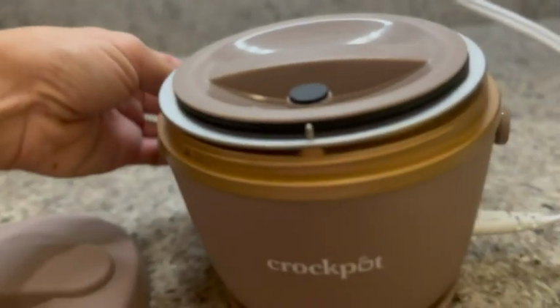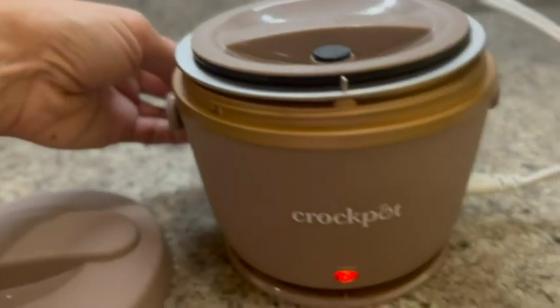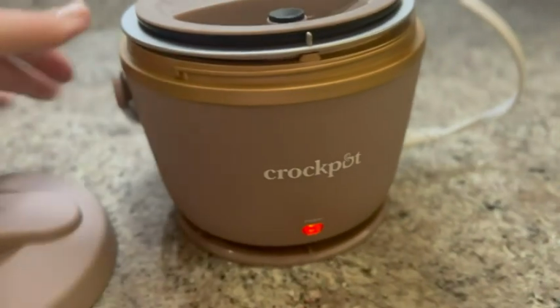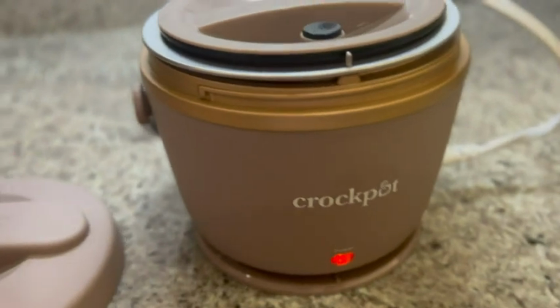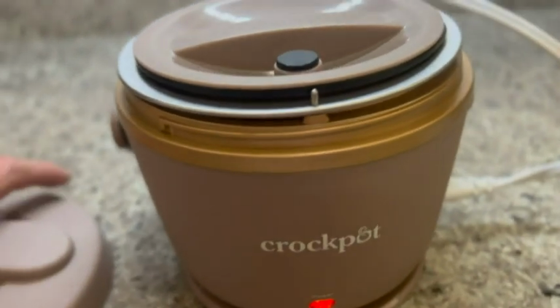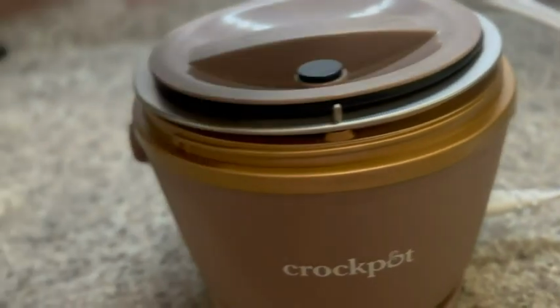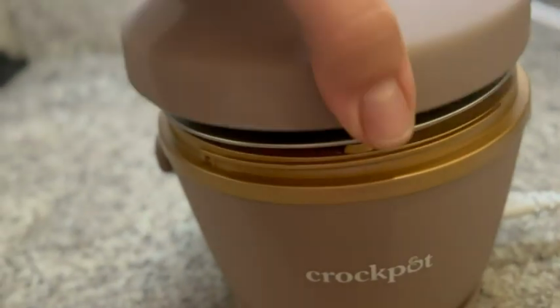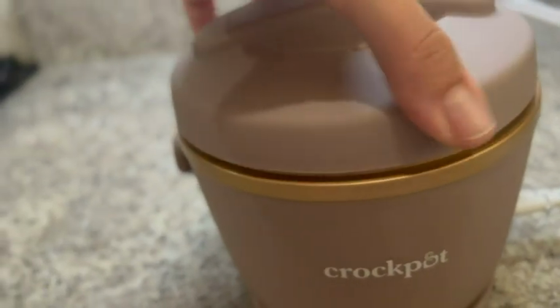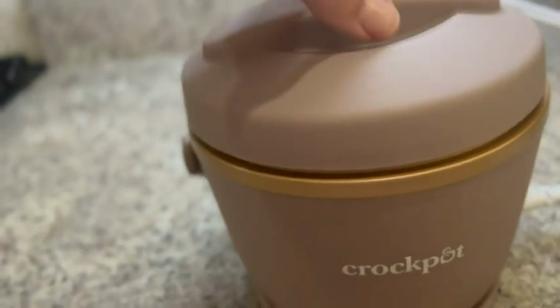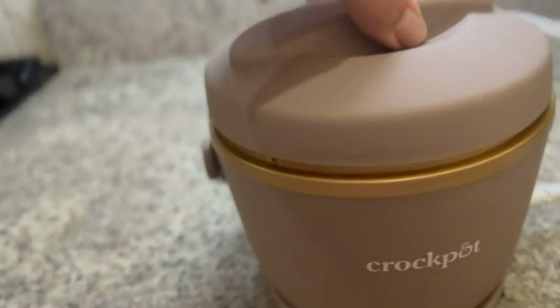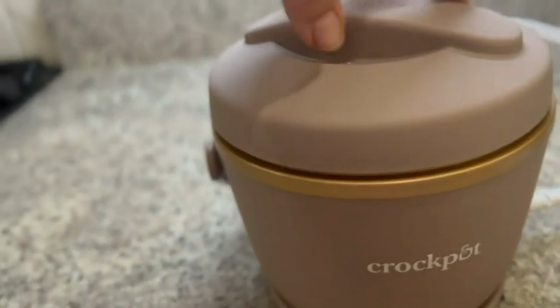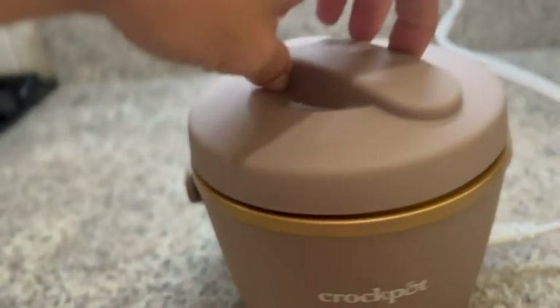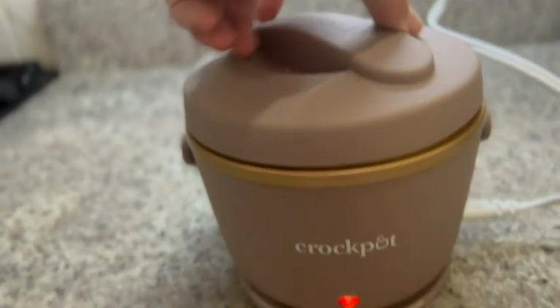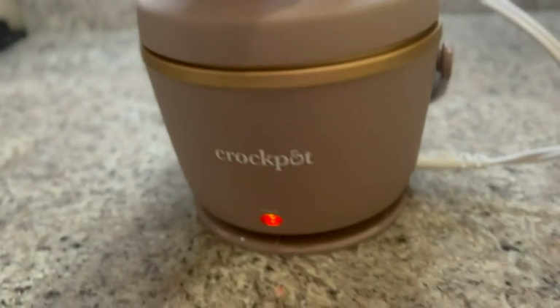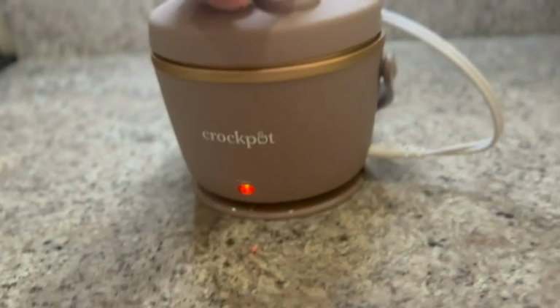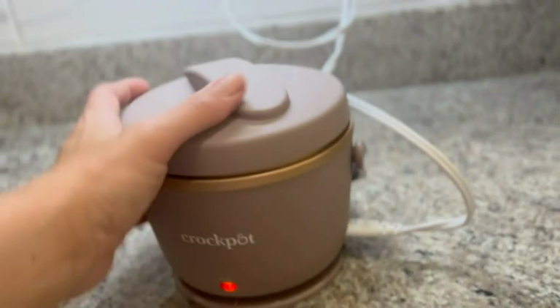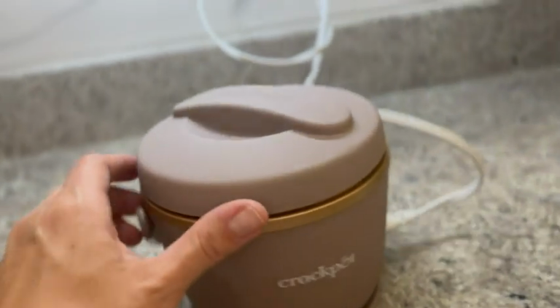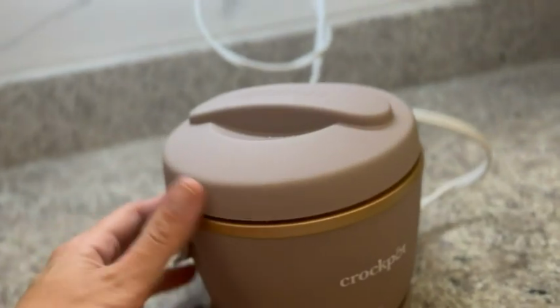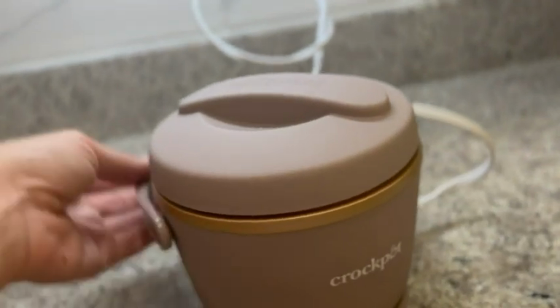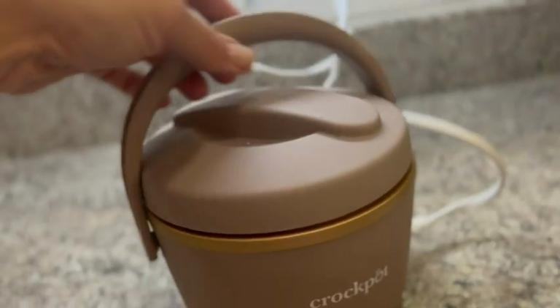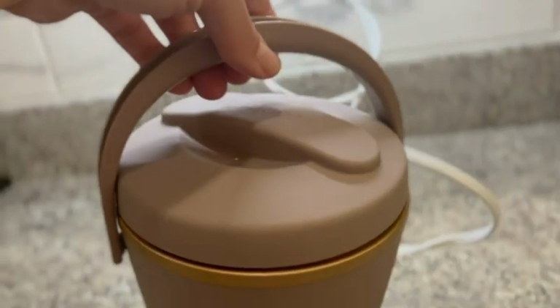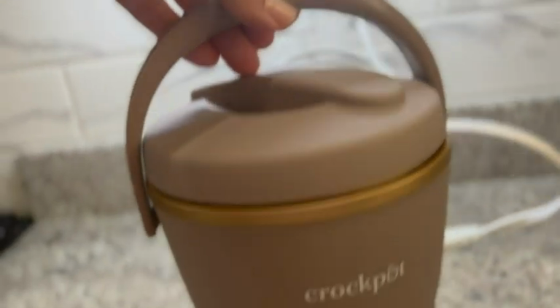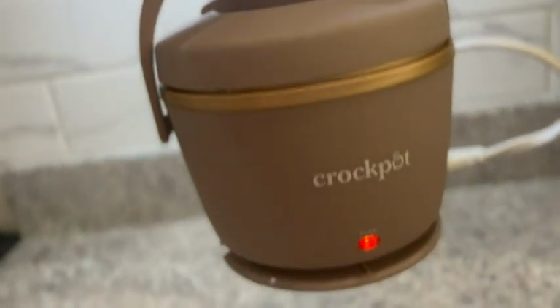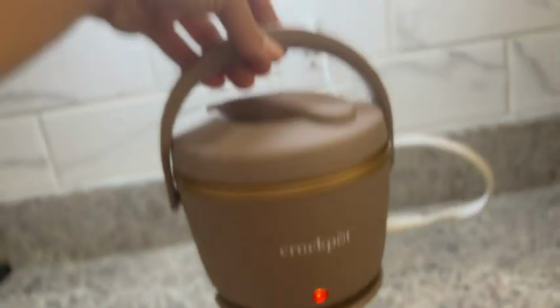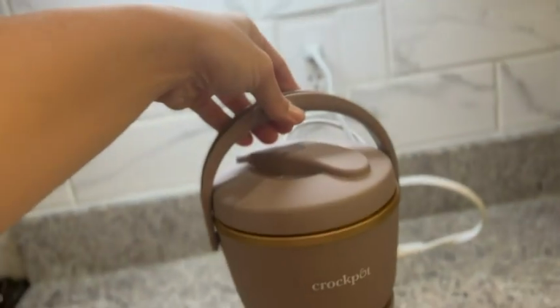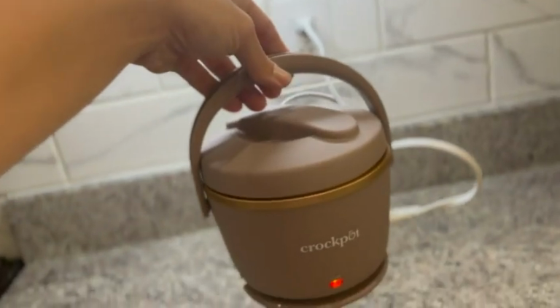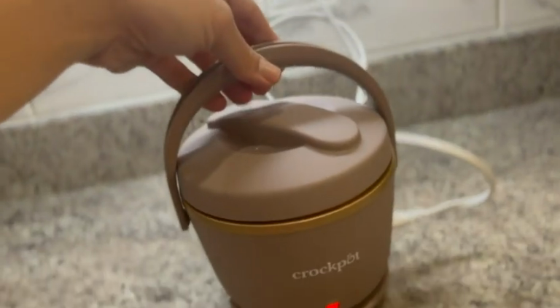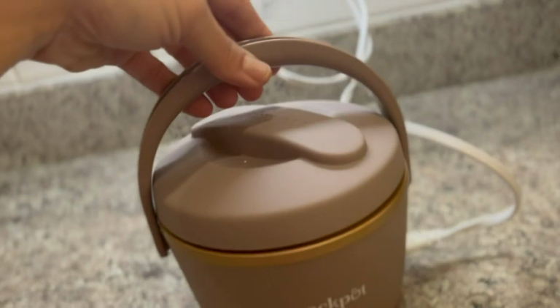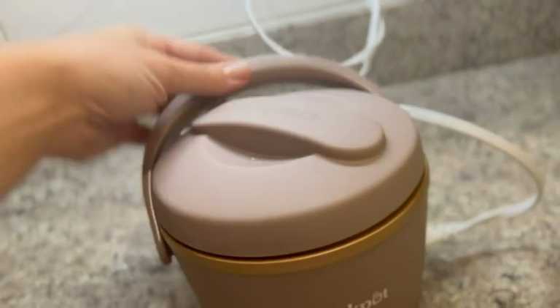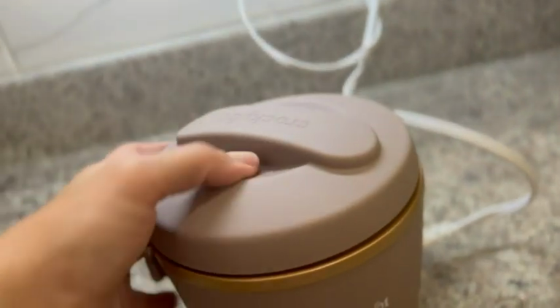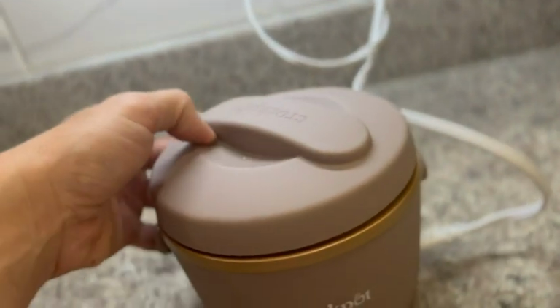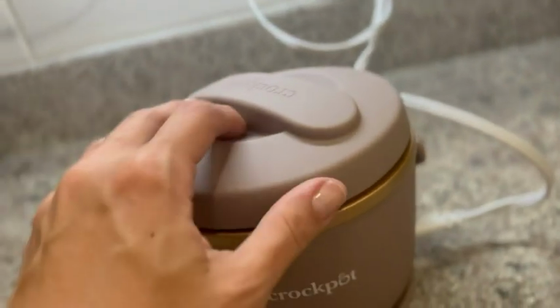The actual crock pot itself is going to warm up, so you can take your soups, your stews, pastas — you name it — everything can go with you and stay nice and warm. It's got a handle for carrying, which is really great too.